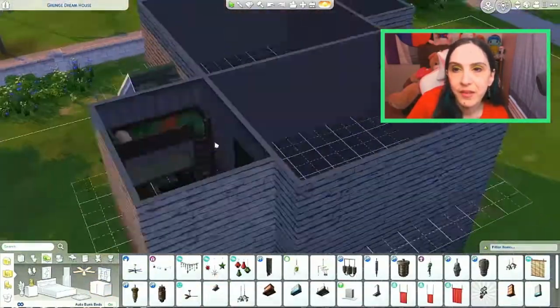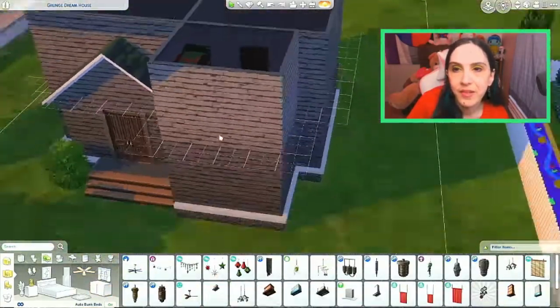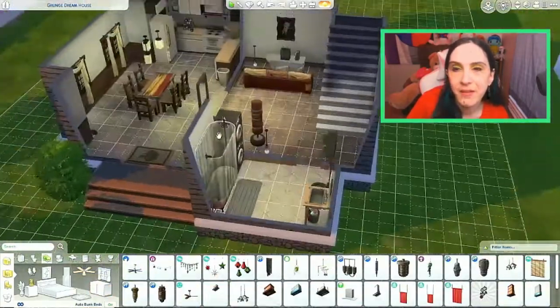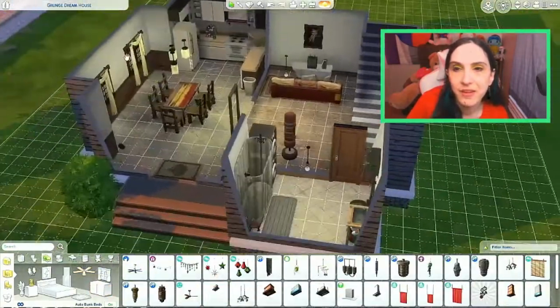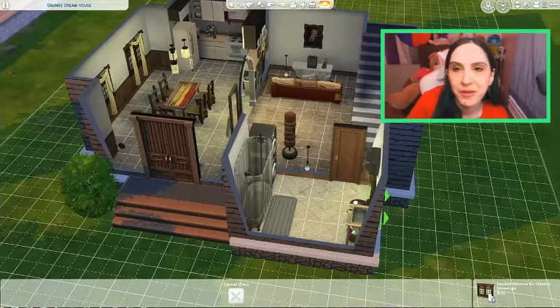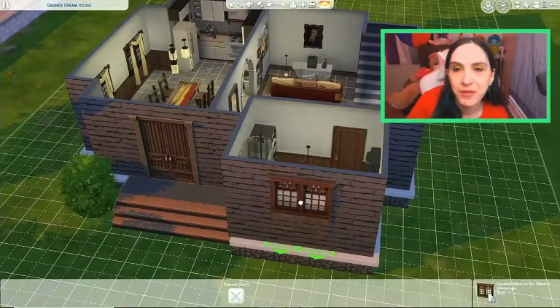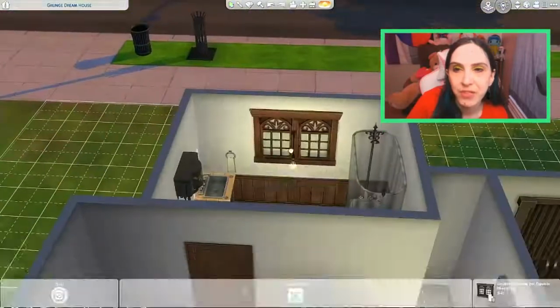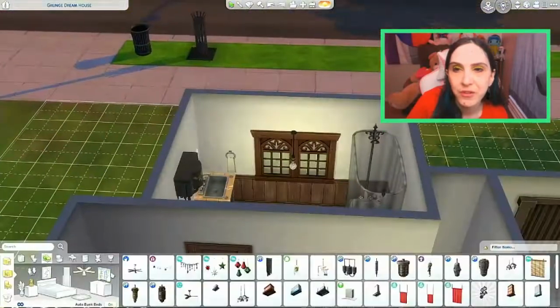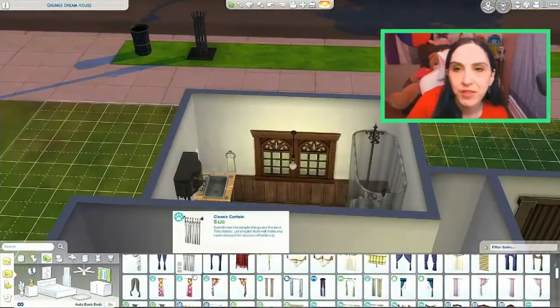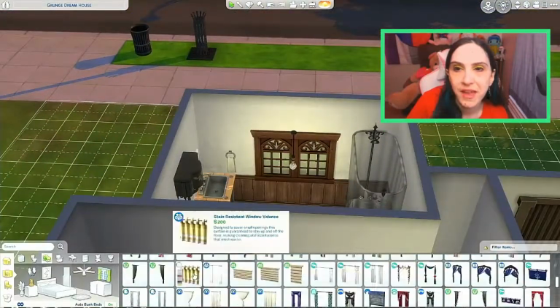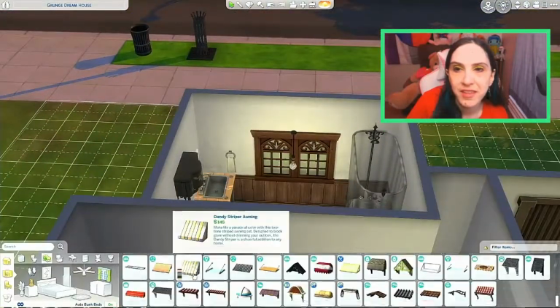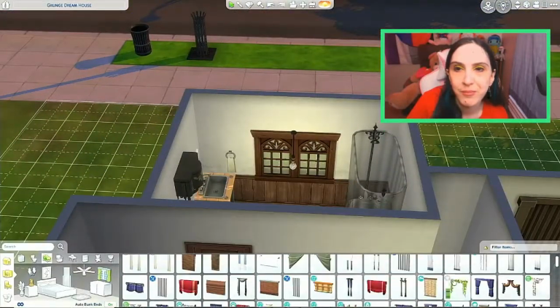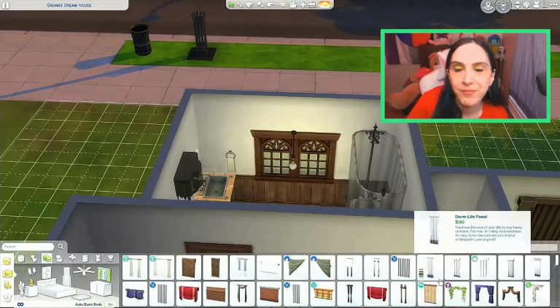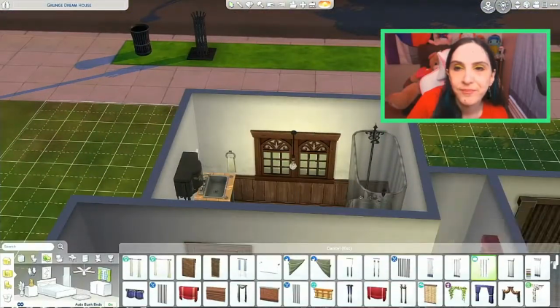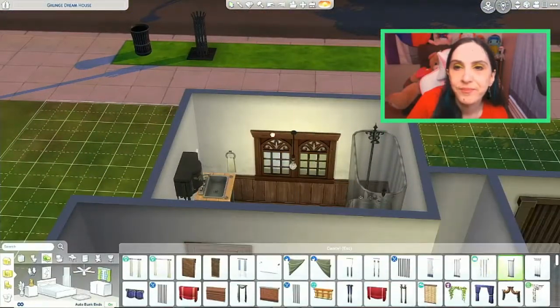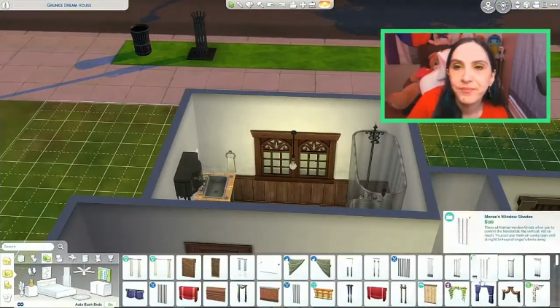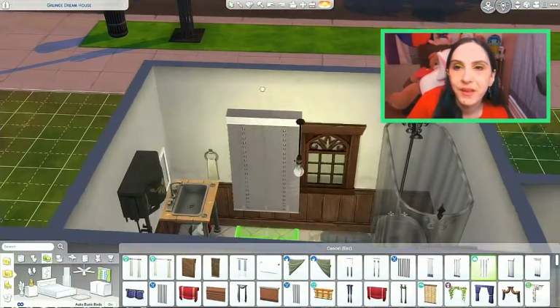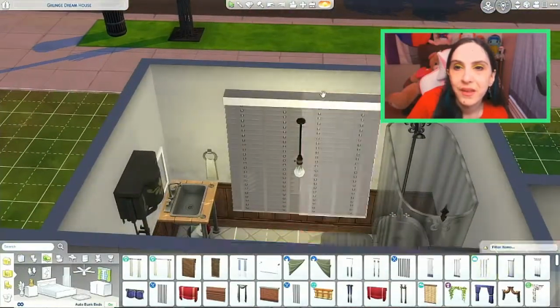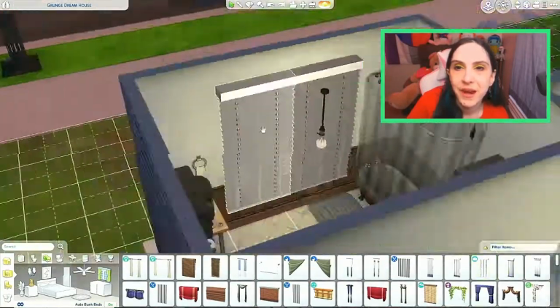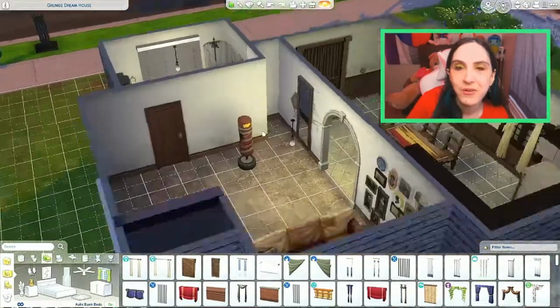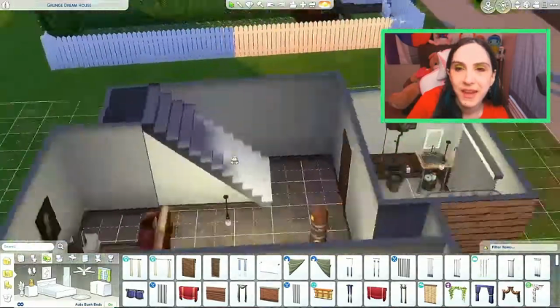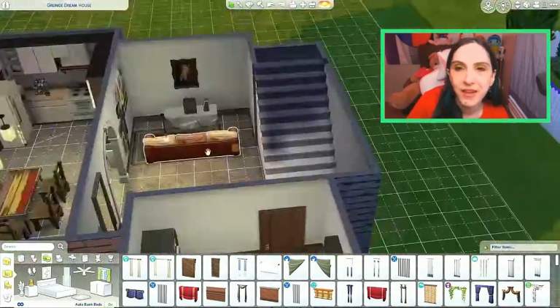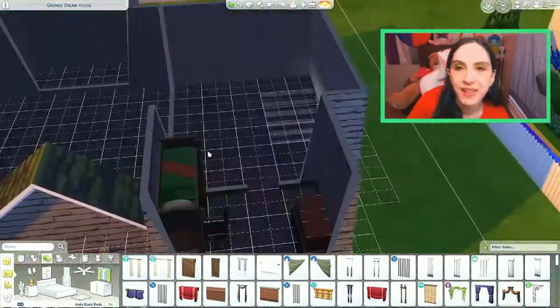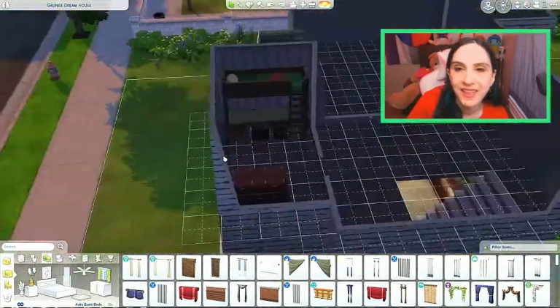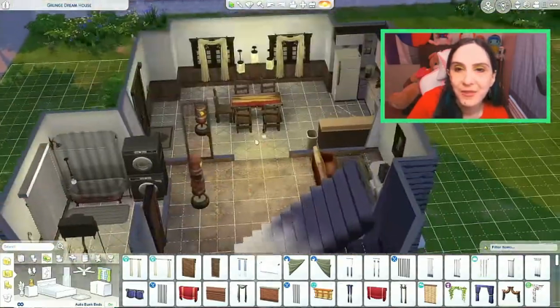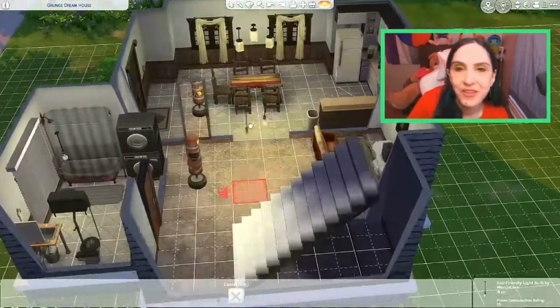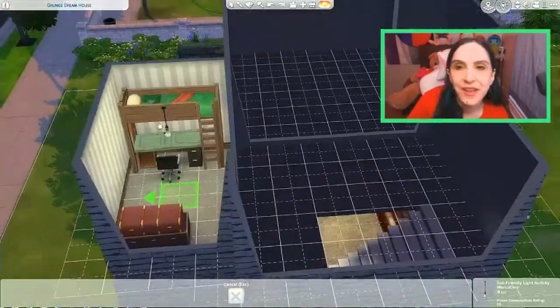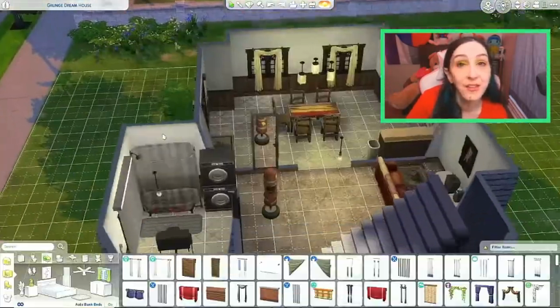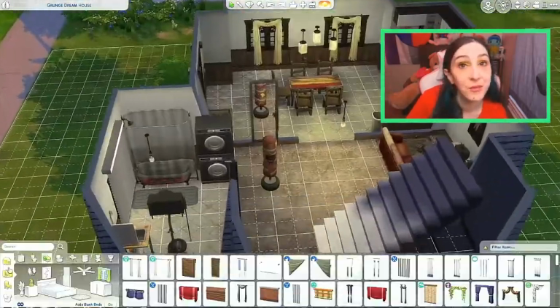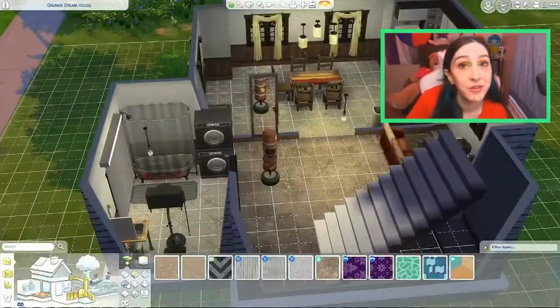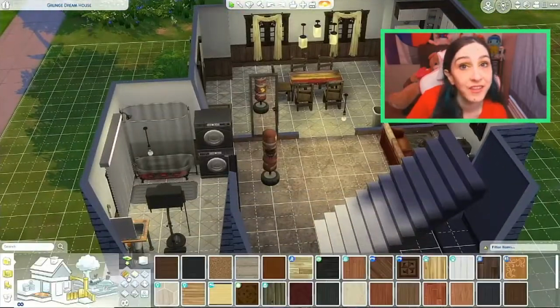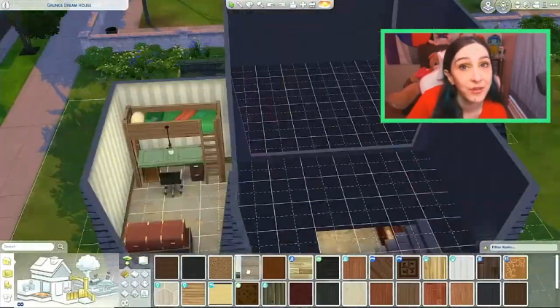Then I put windows in the bathroom and put some blinds up. Lights, of course — can't know what you're doing if you can't see what you're doing.